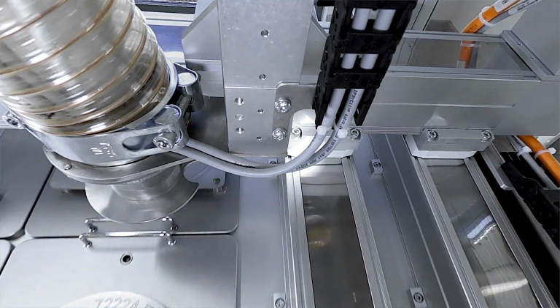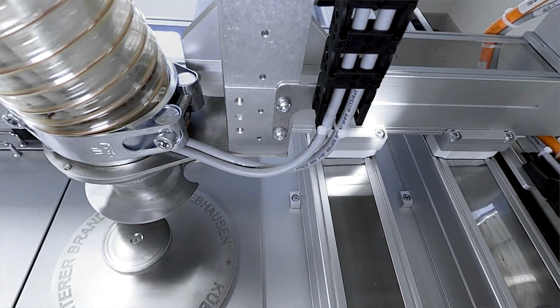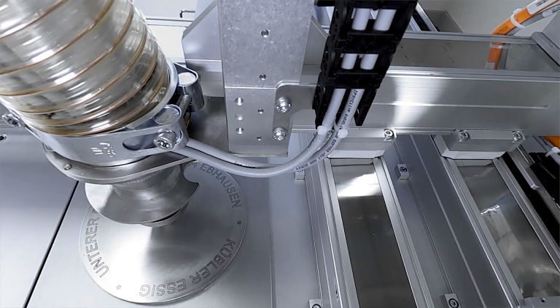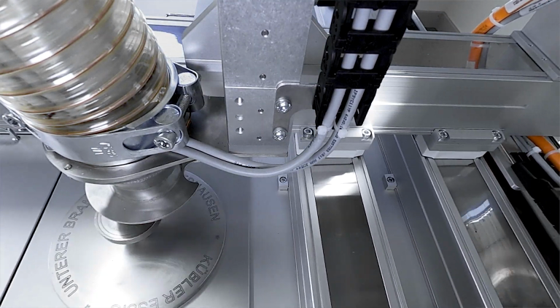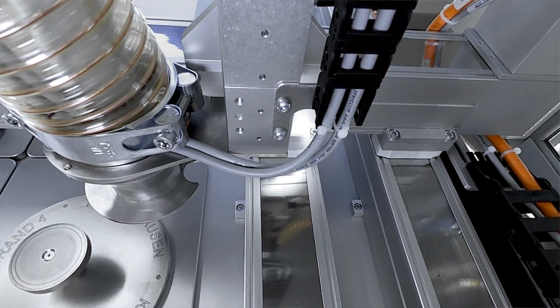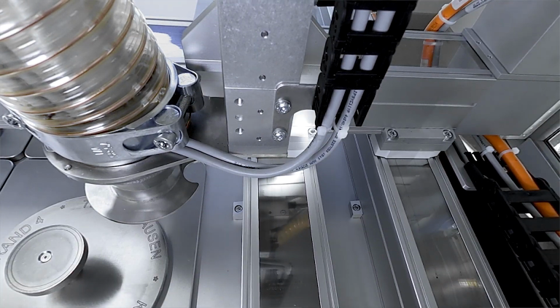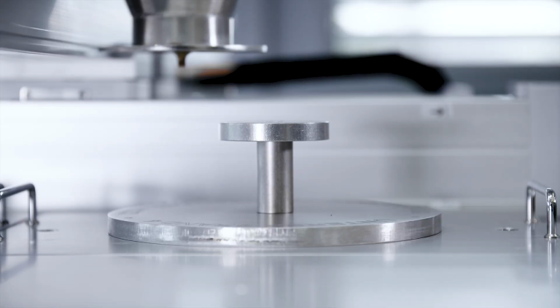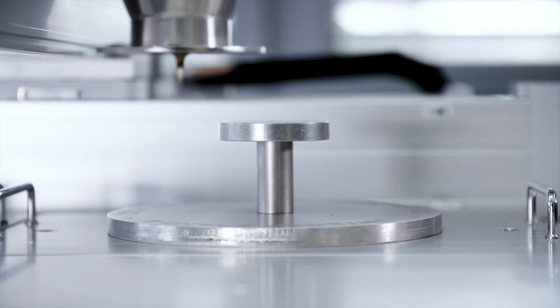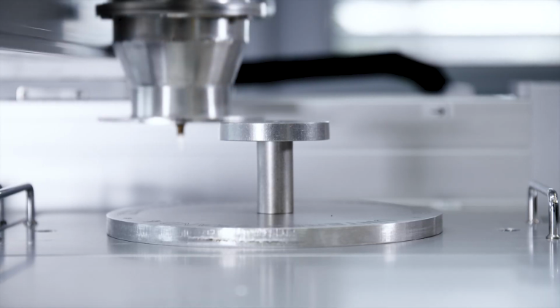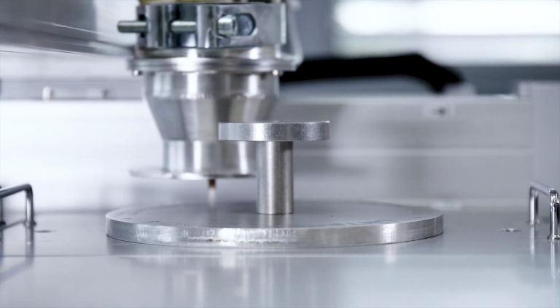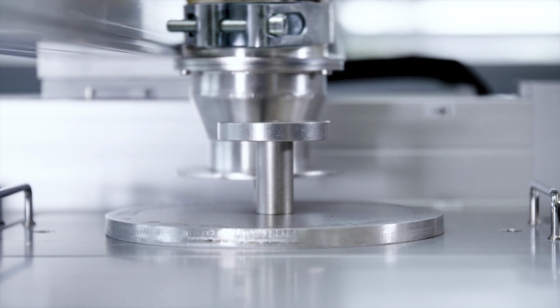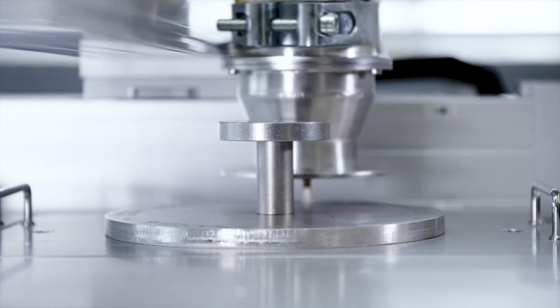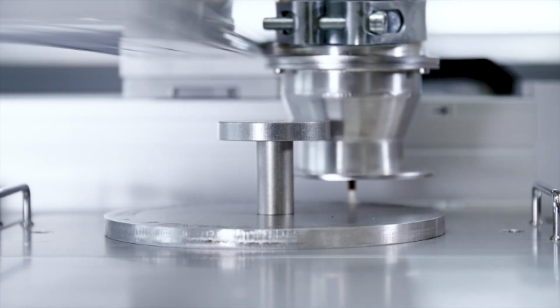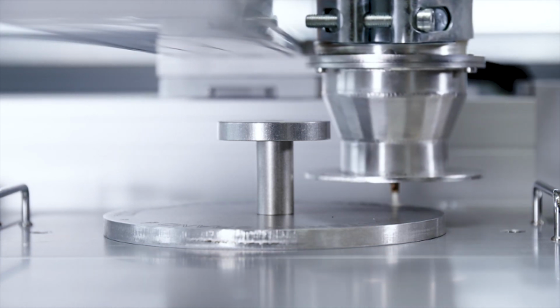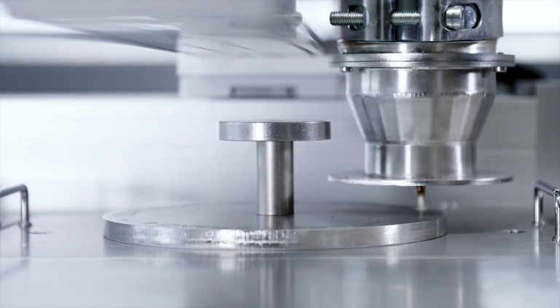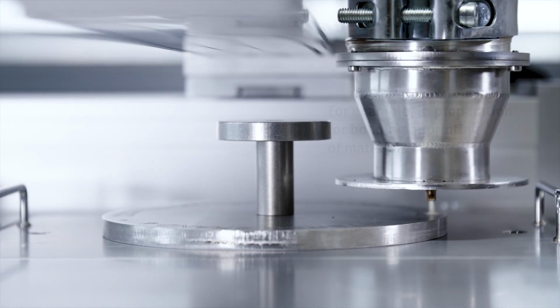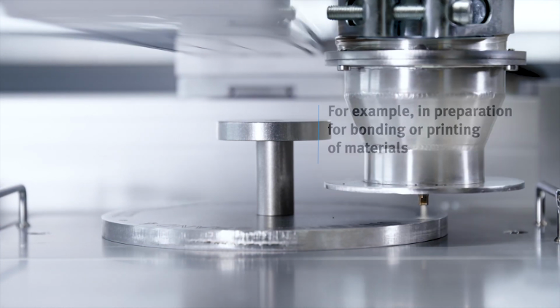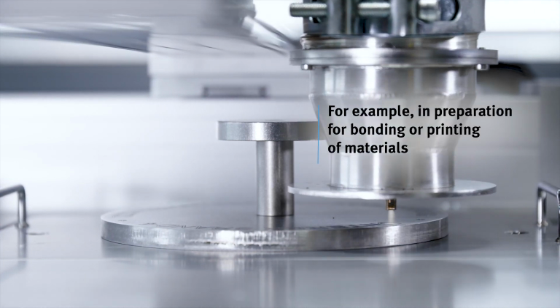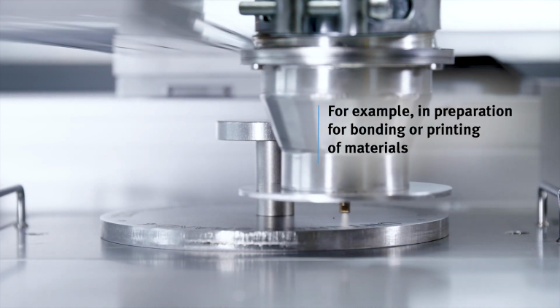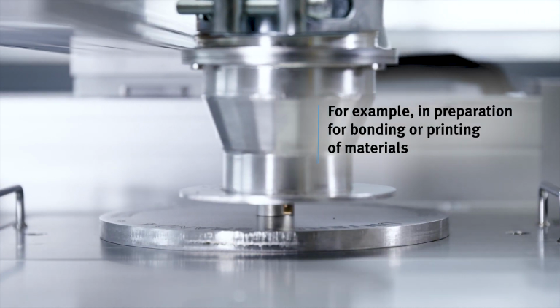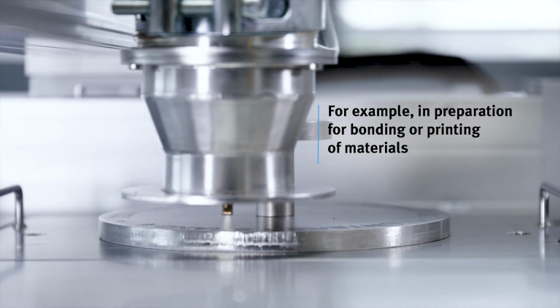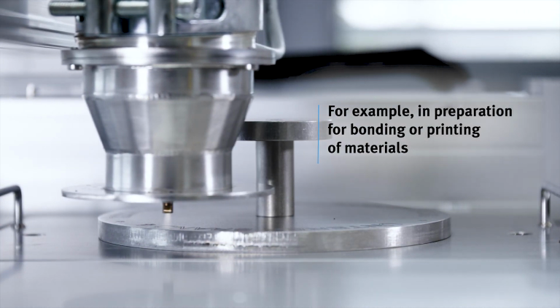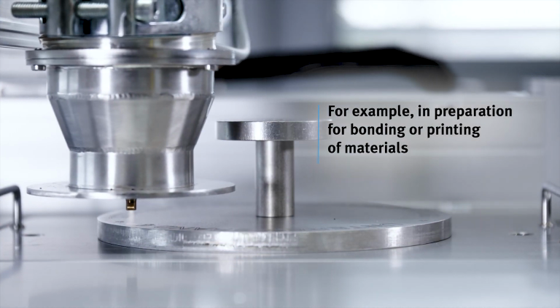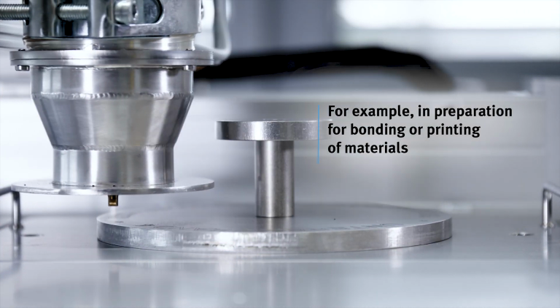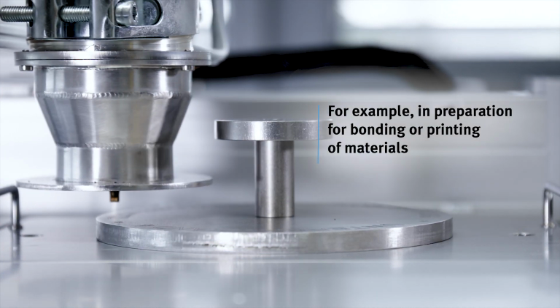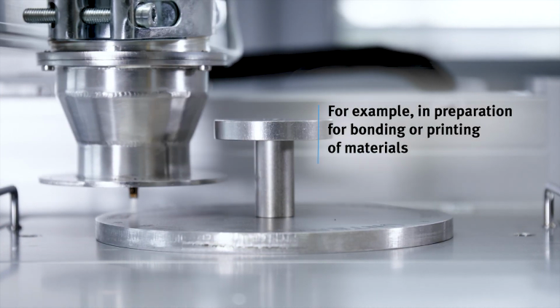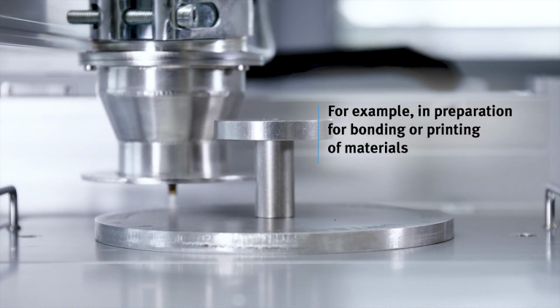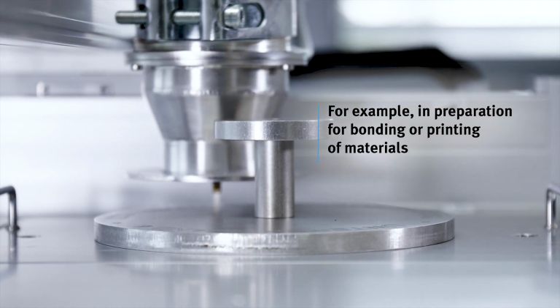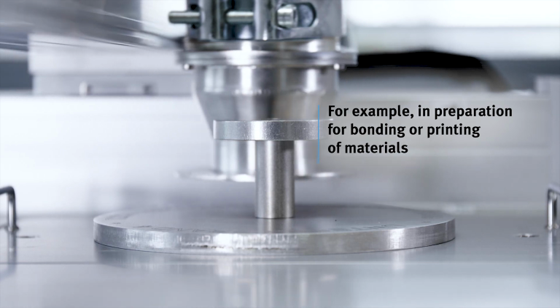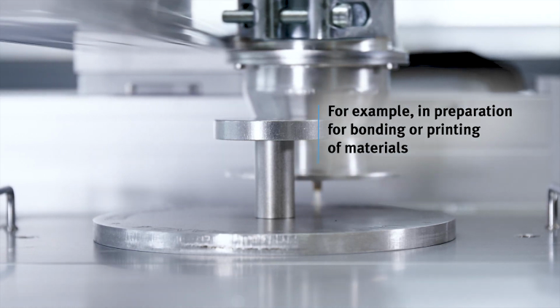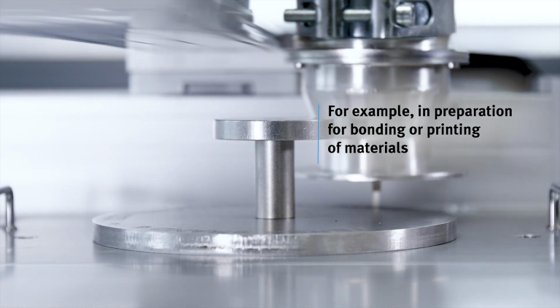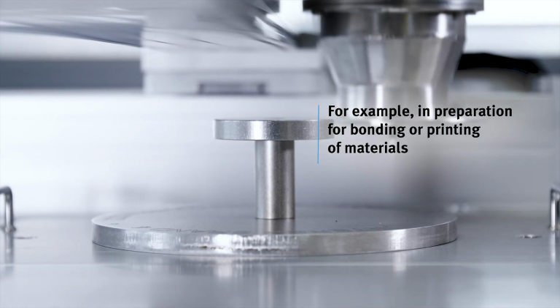With the plasma surface treatment the surface of our components is rougher in the micro area. This allows the adhesive to adhere better and no primer is needed.